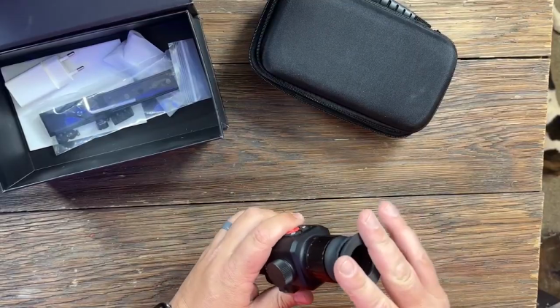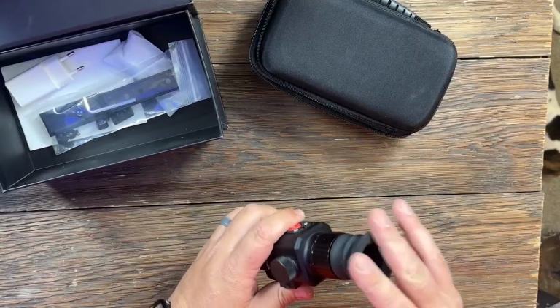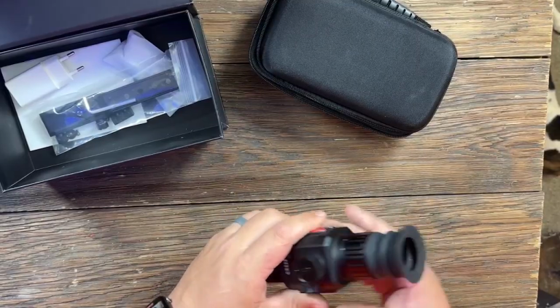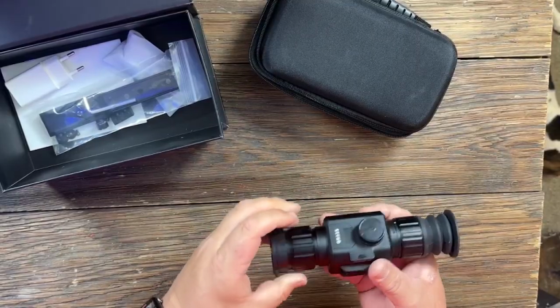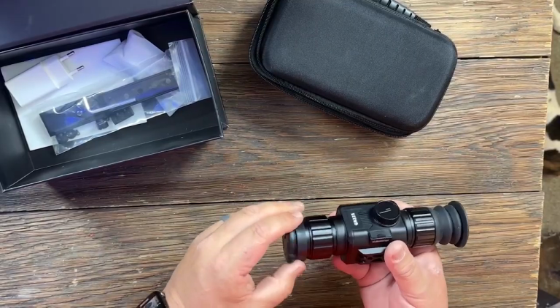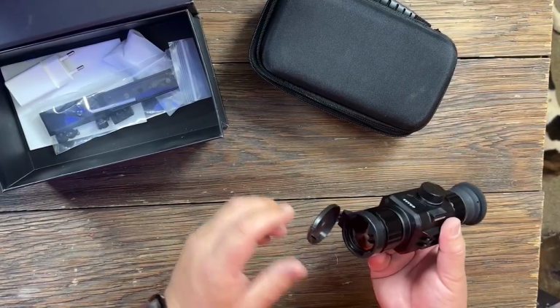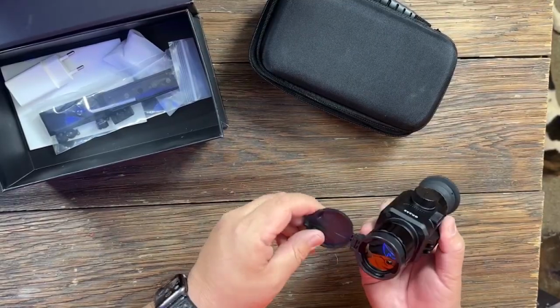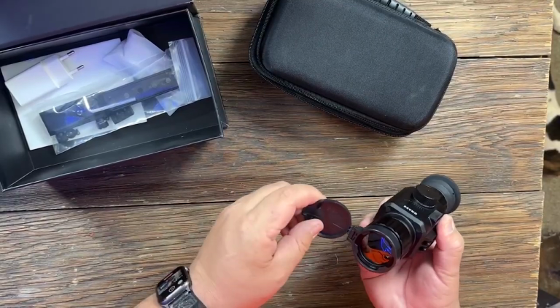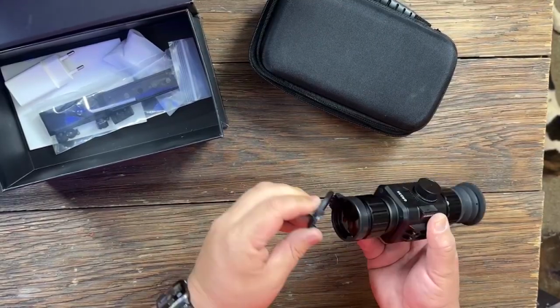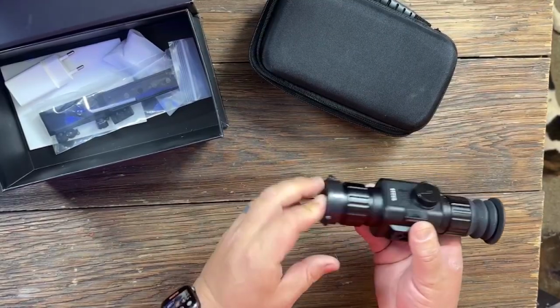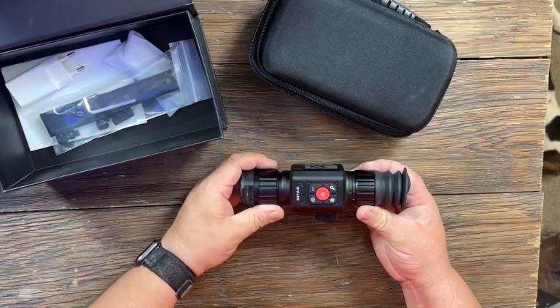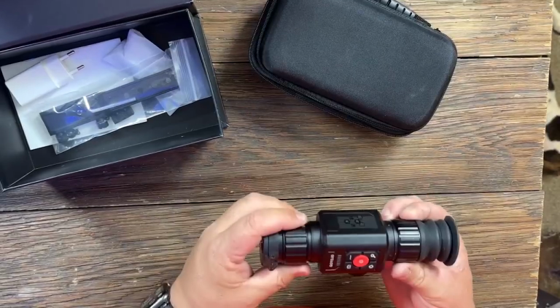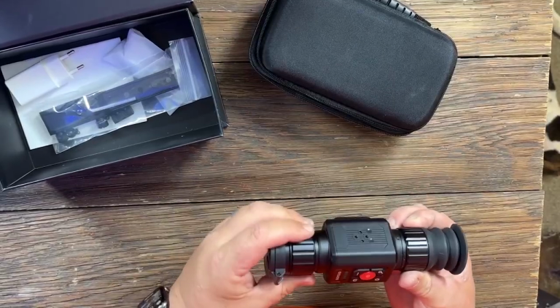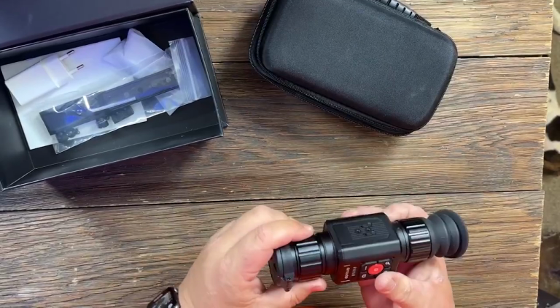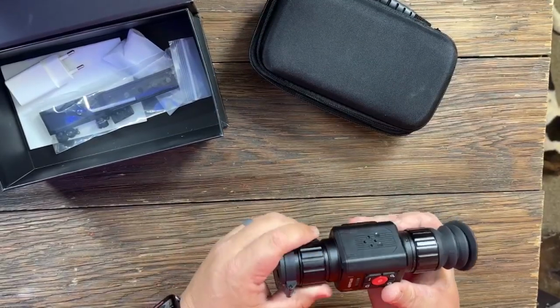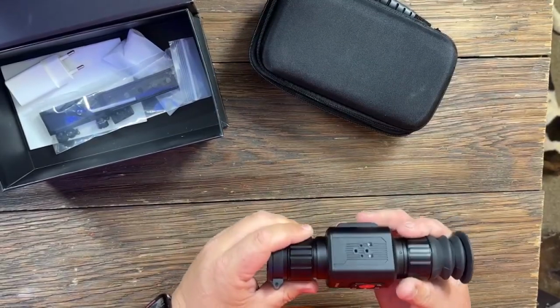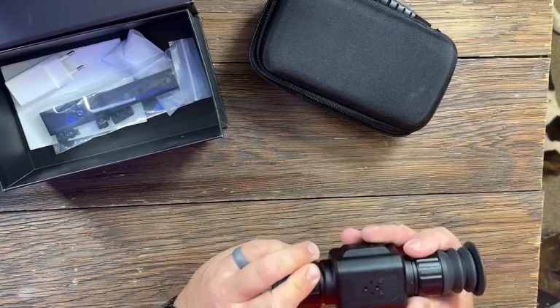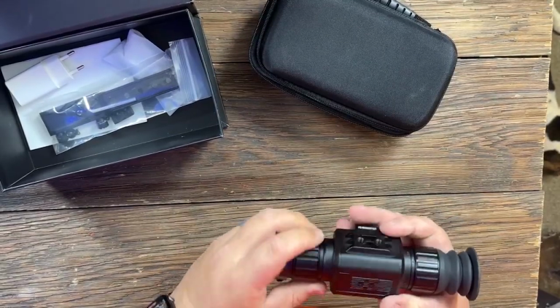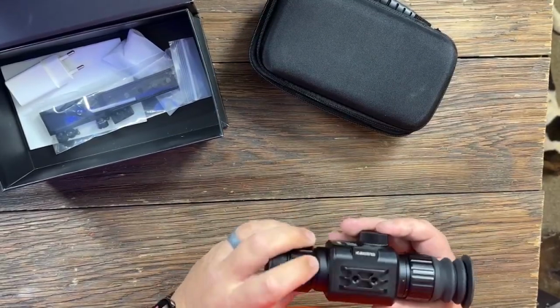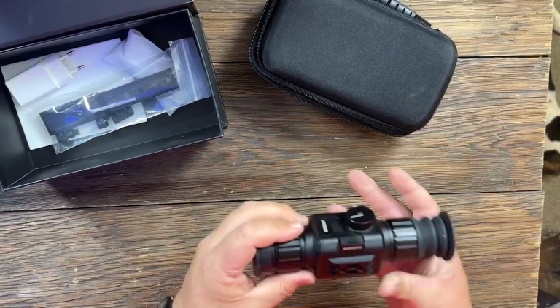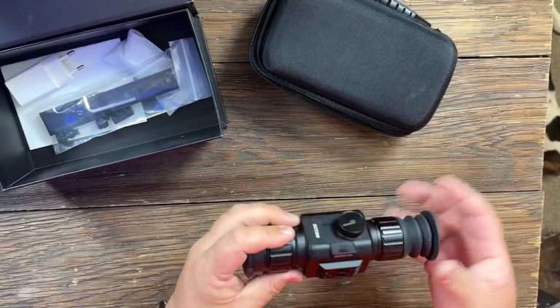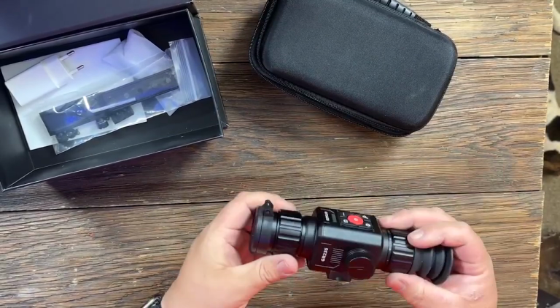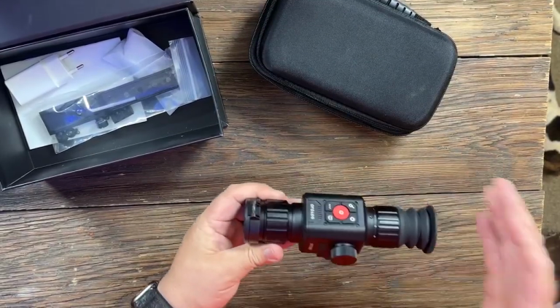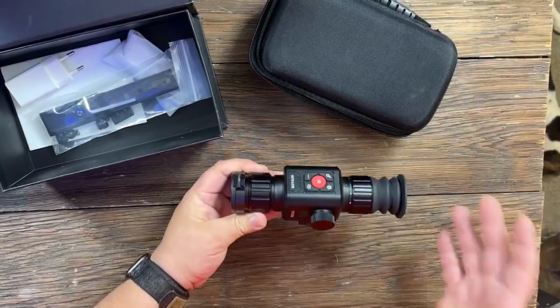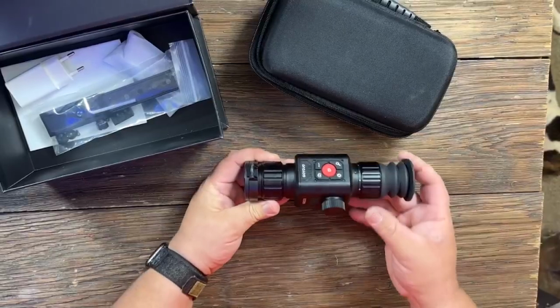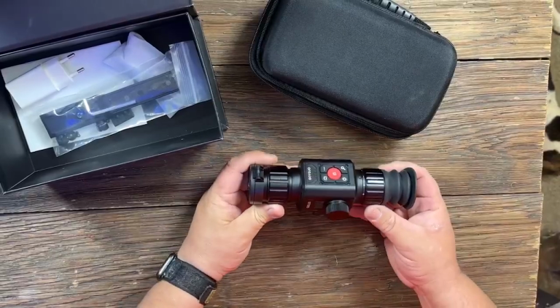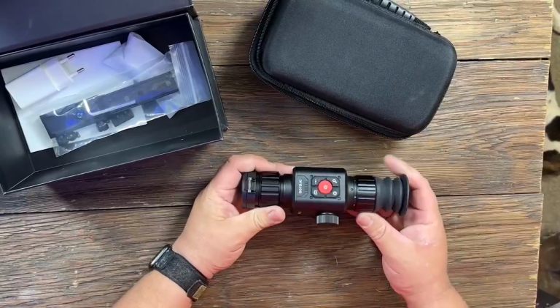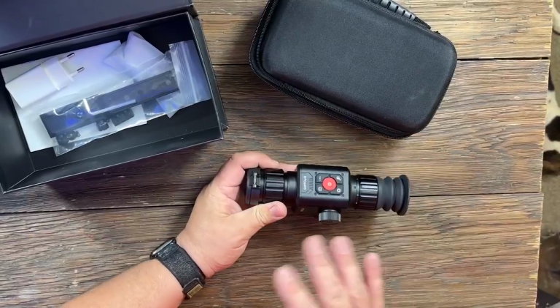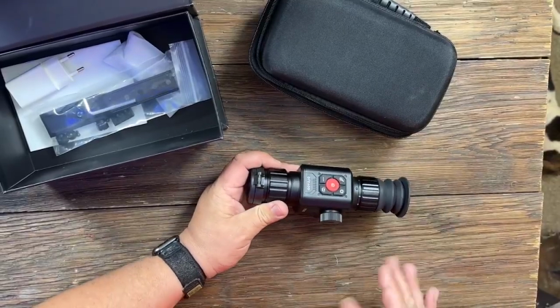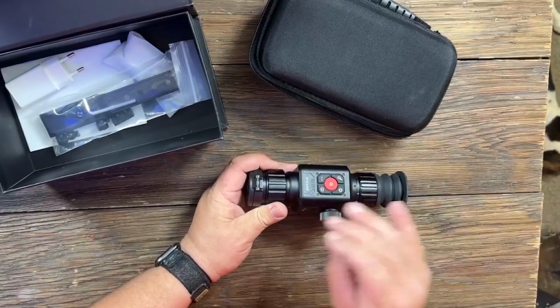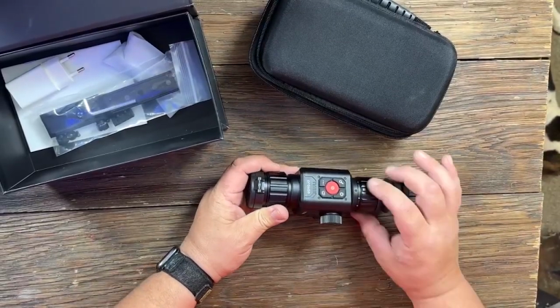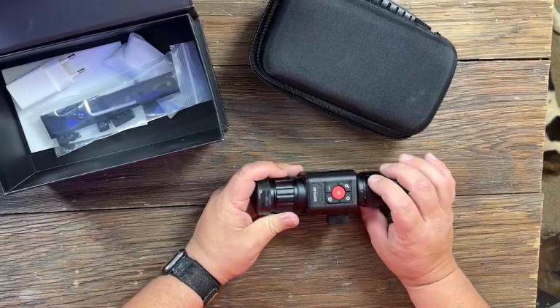It does have a soft eye cup on the back, and then you've got a flip-up cap on the front. You've got your adjustable zoom and focus, so you can adjust both of those. And it has a pretty decent image.